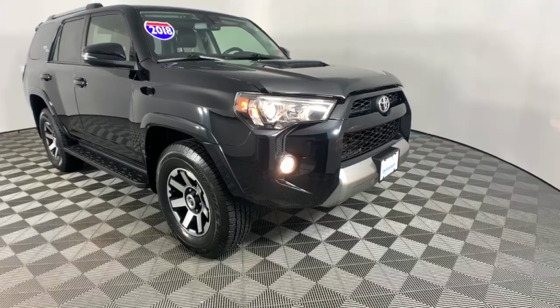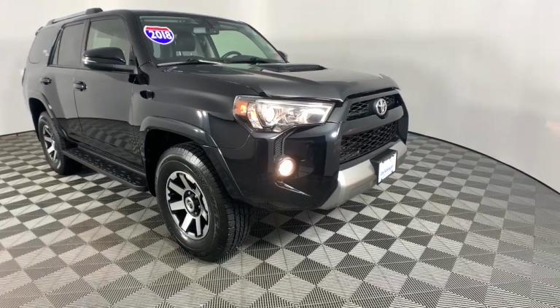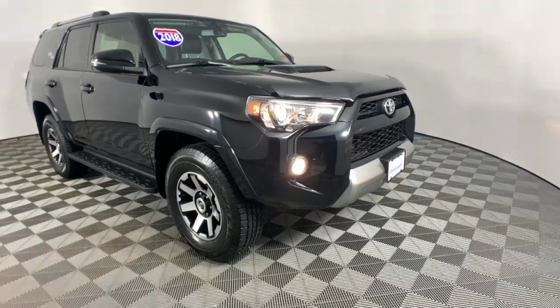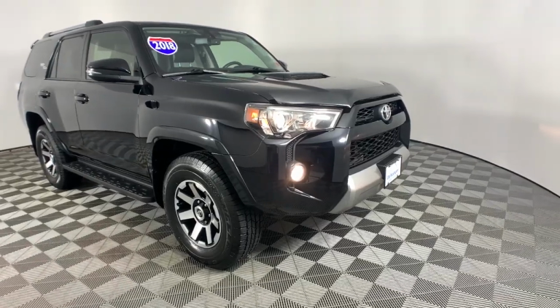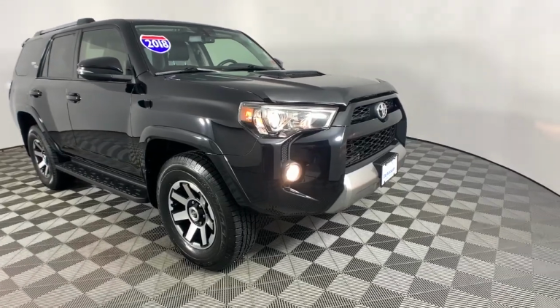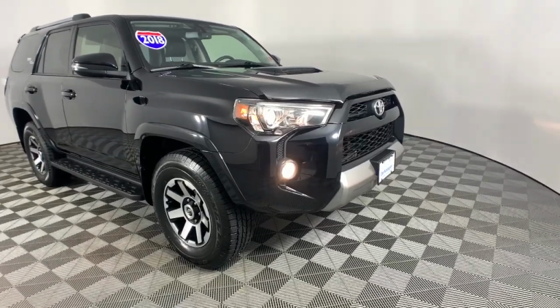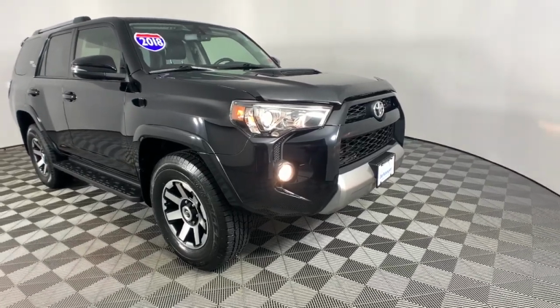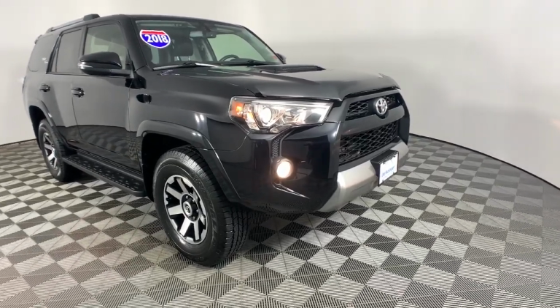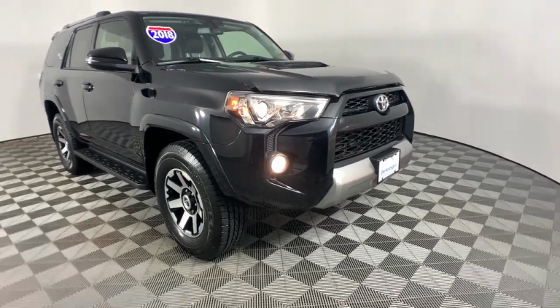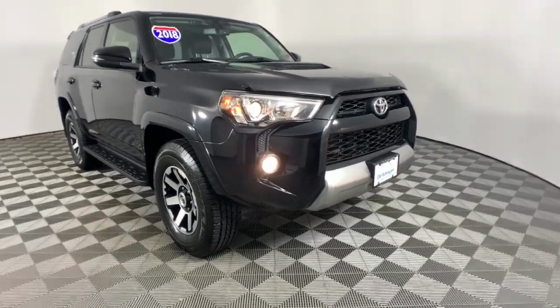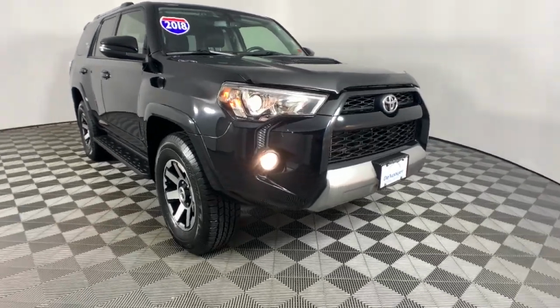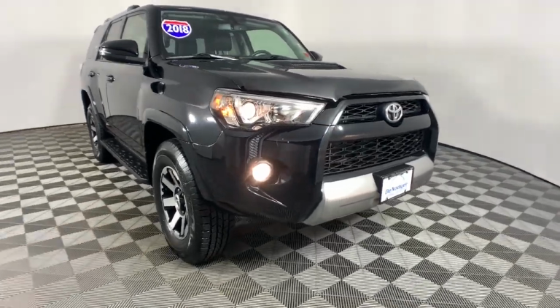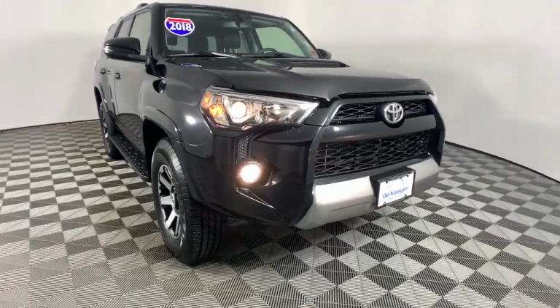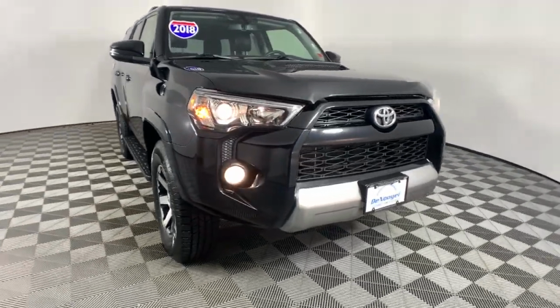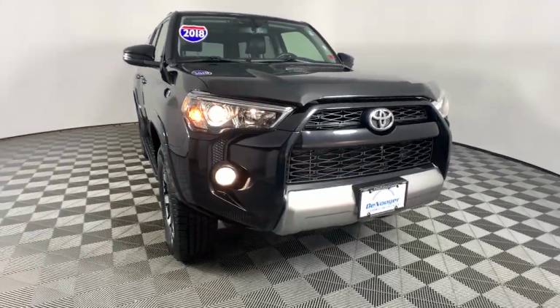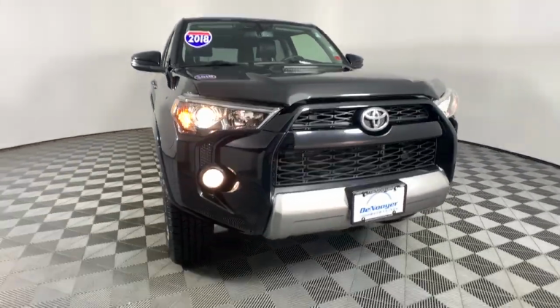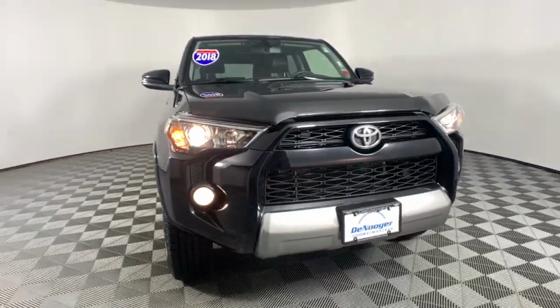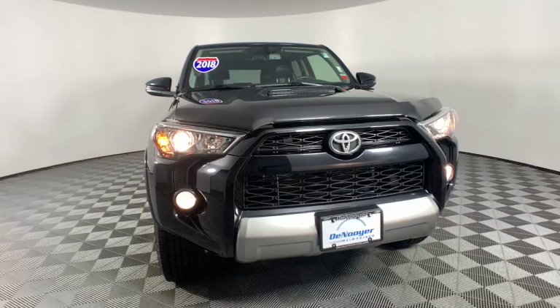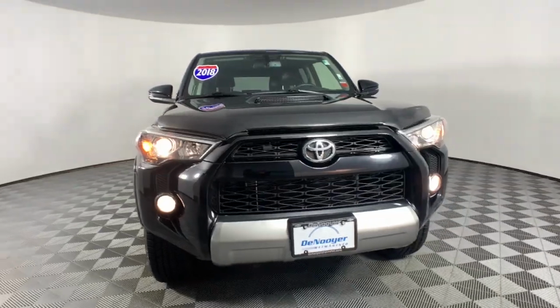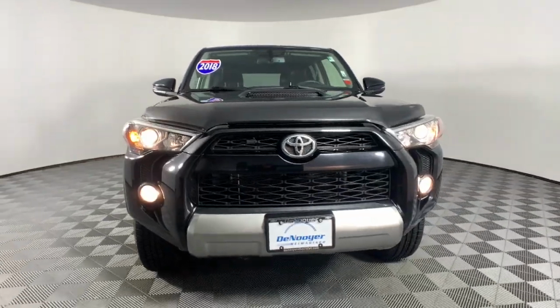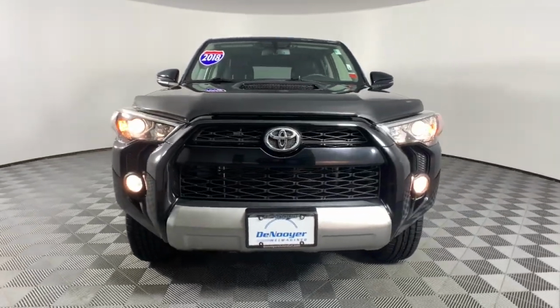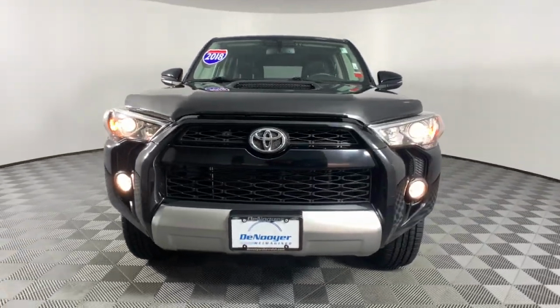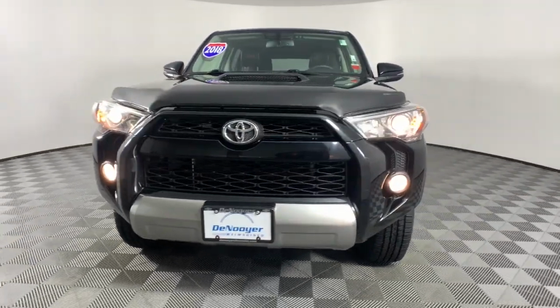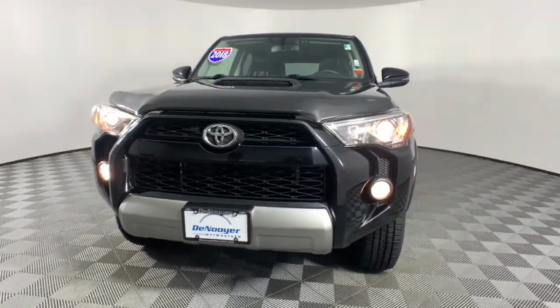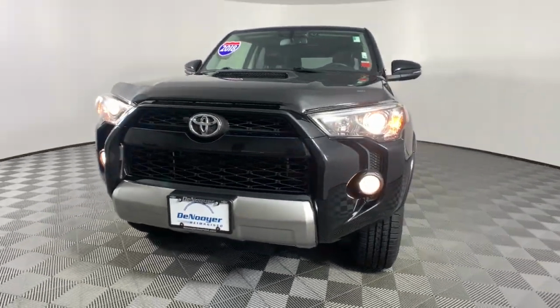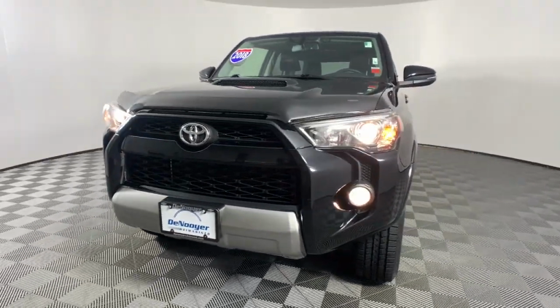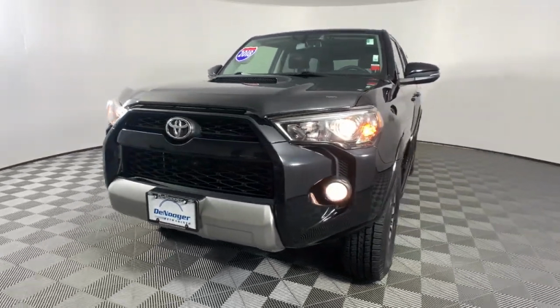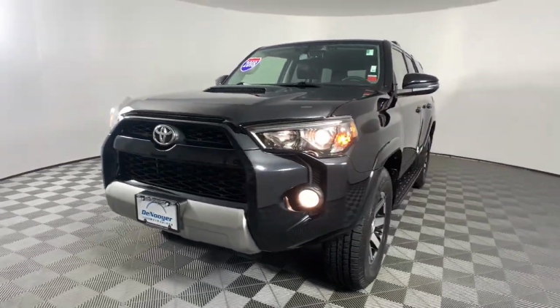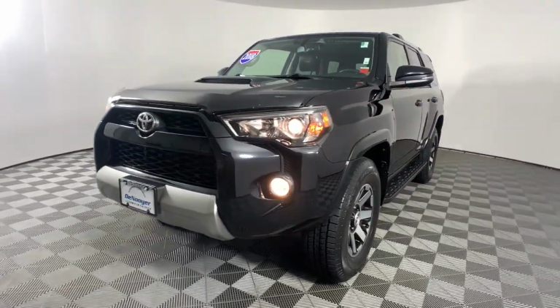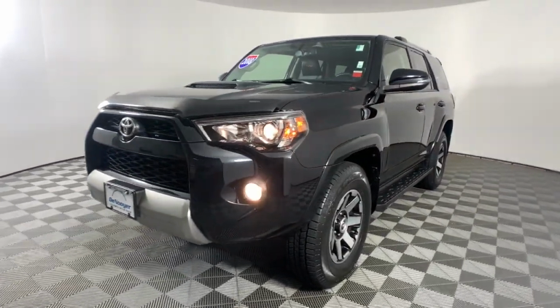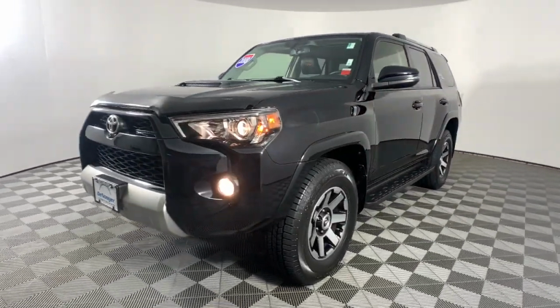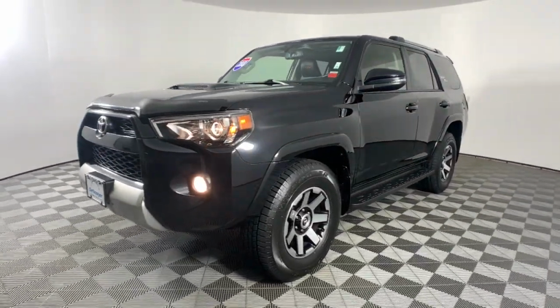Get acquainted with the 2018 Toyota 4Runner. This vehicle is an outstanding buy with fewer than 35,000 miles on the odometer.